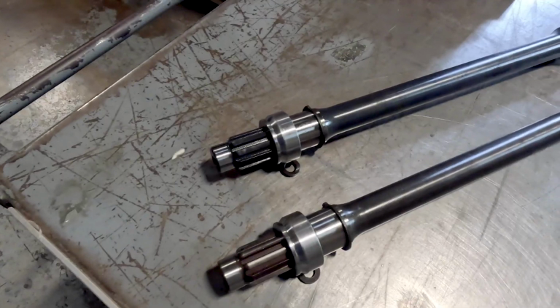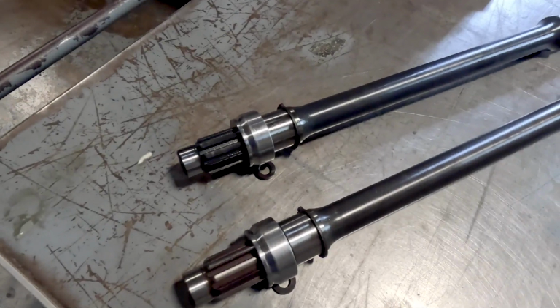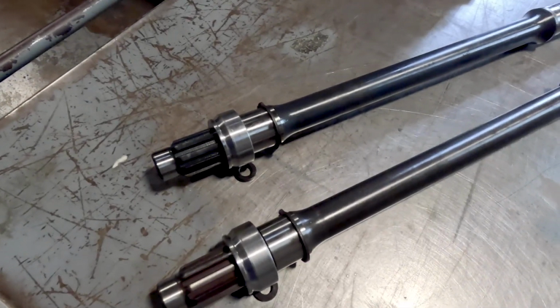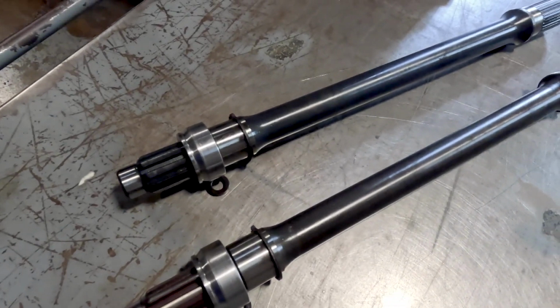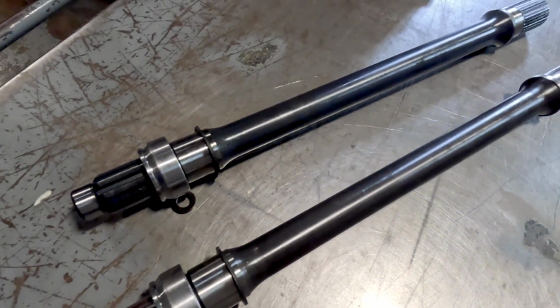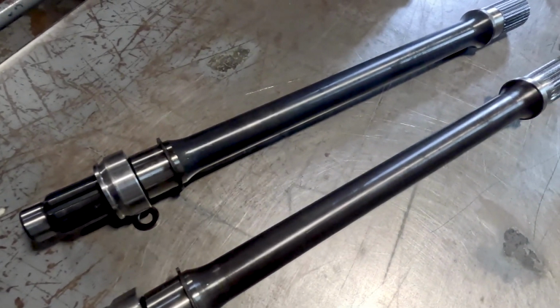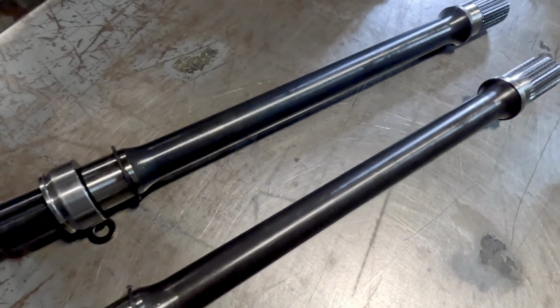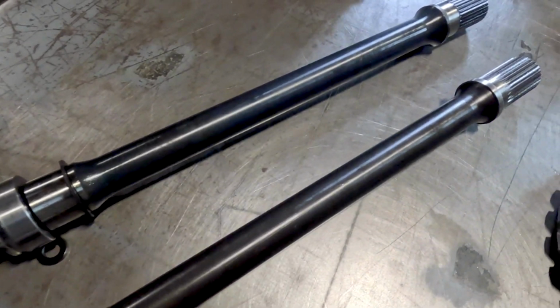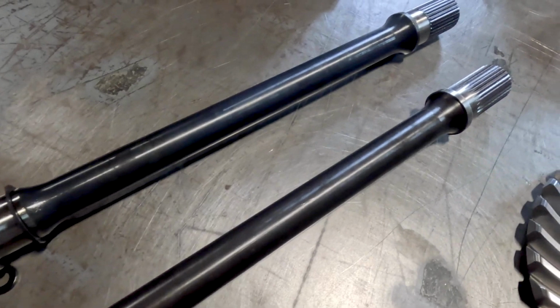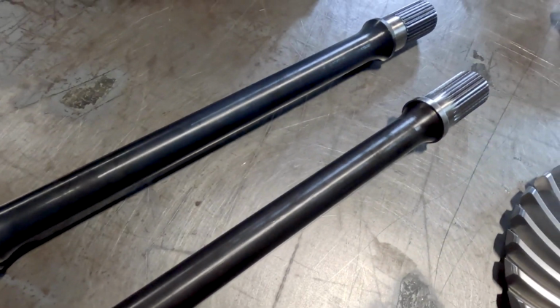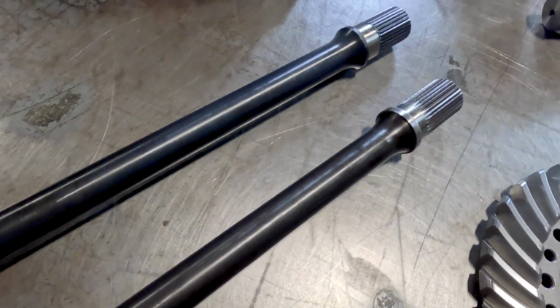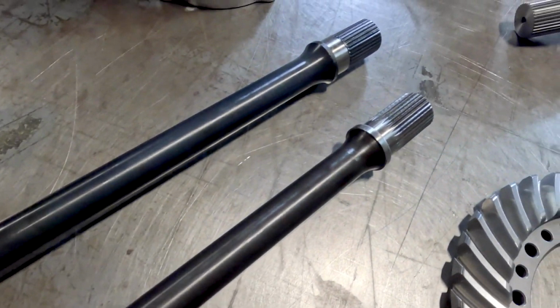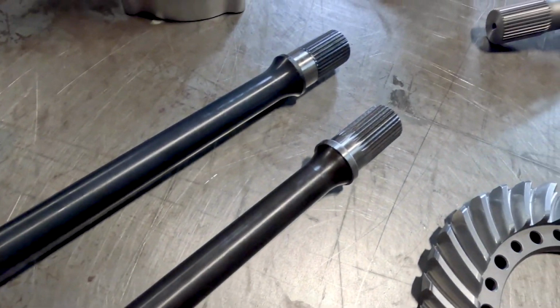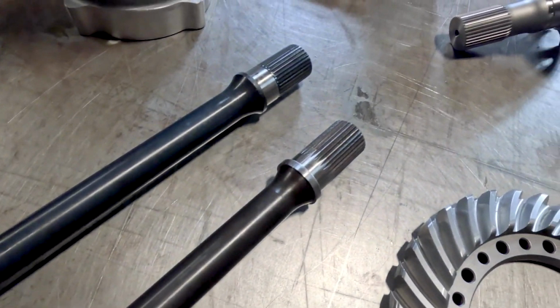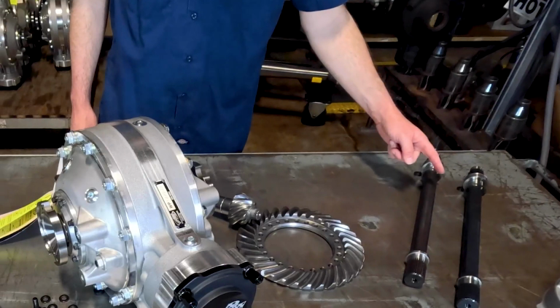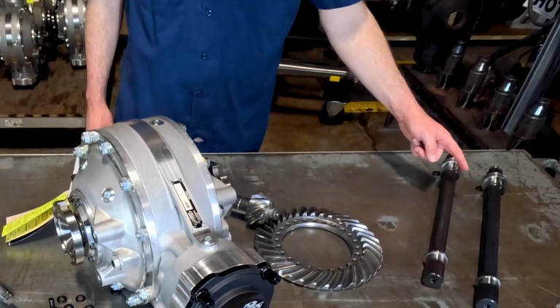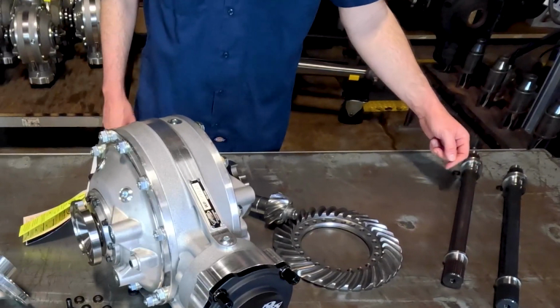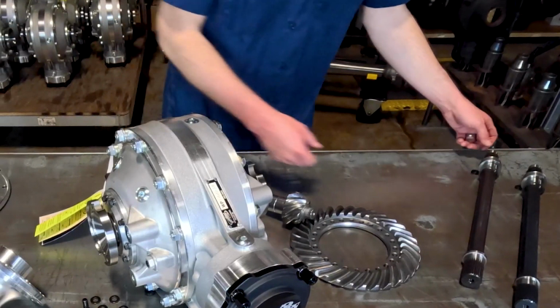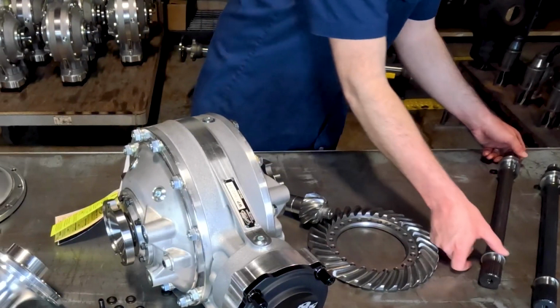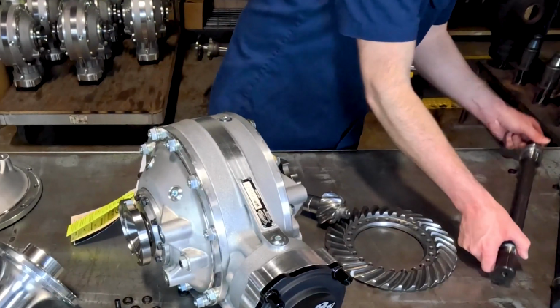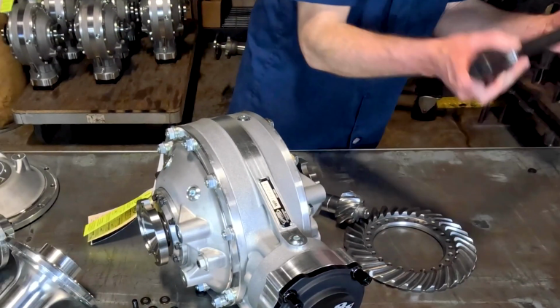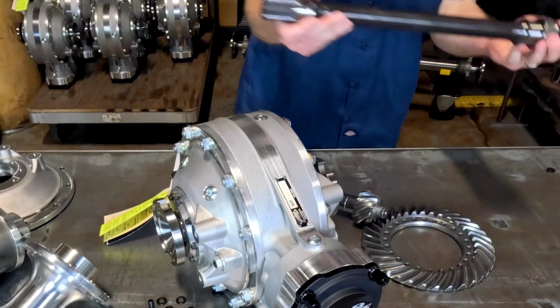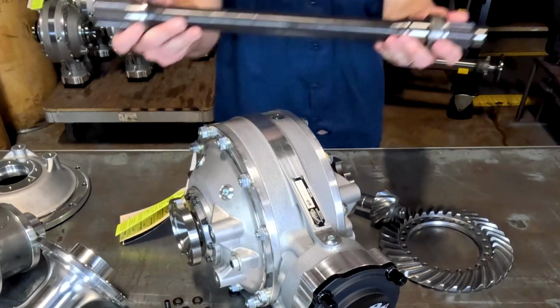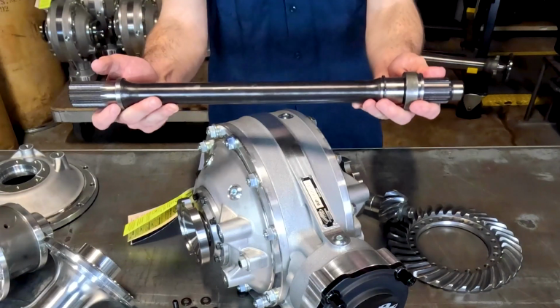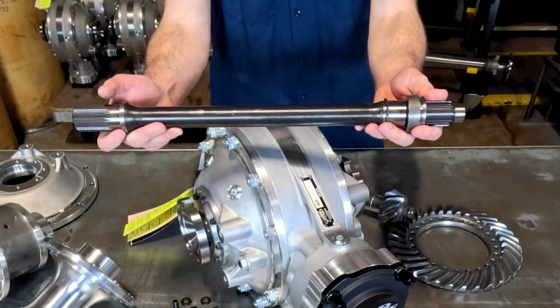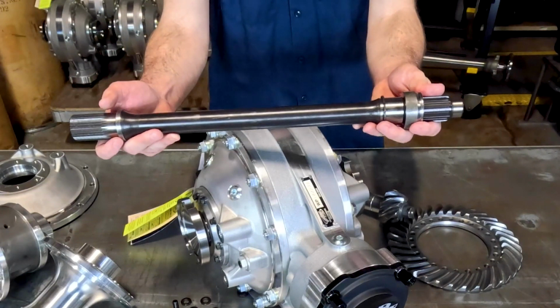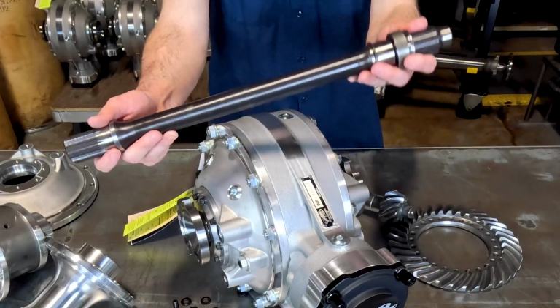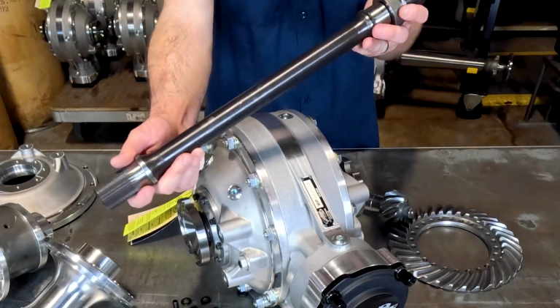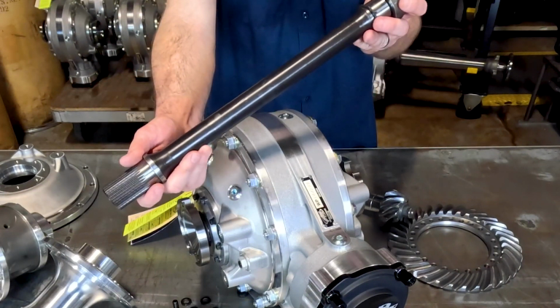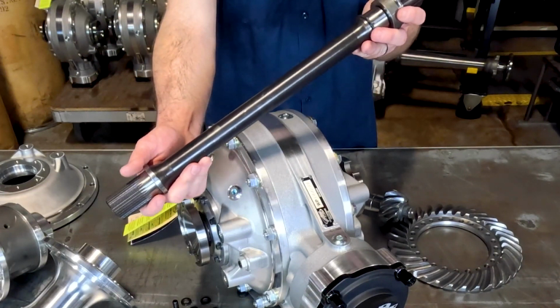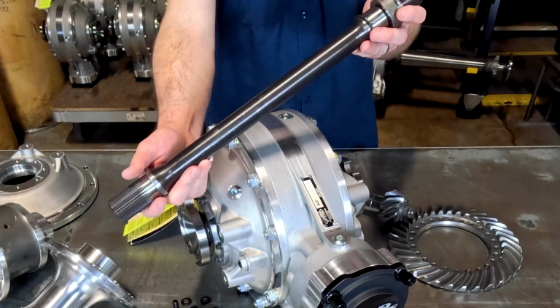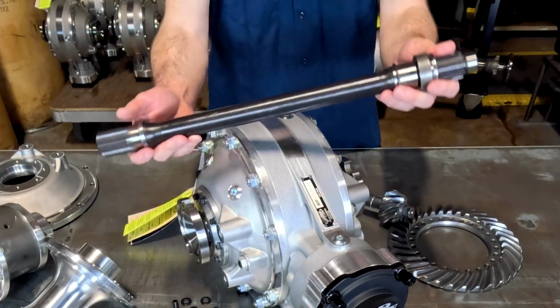Last but not least, we make both a standard heat-treated steel lower shaft in either 10 or 32 spline versions, as well as a 350M lower shaft, which is a cobalt-hardened alloy with stronger mechanical properties than the heat-treated lower shafts or the 300M shafts available elsewhere.